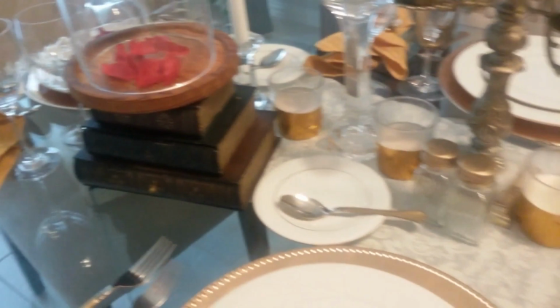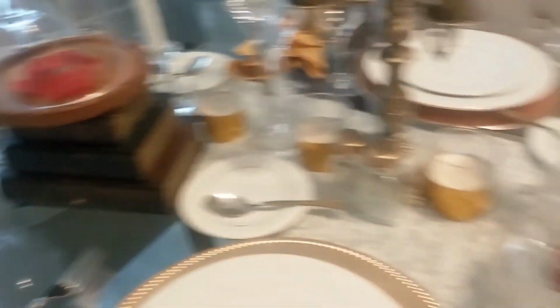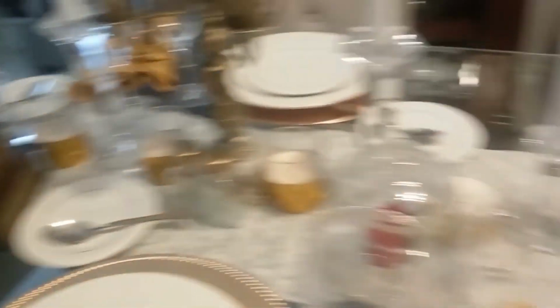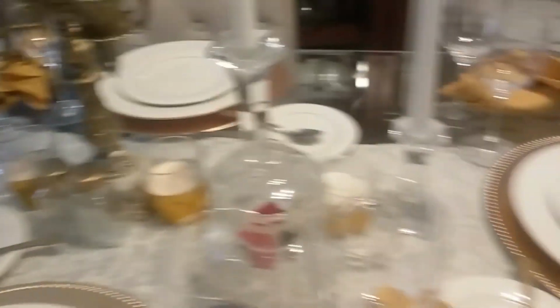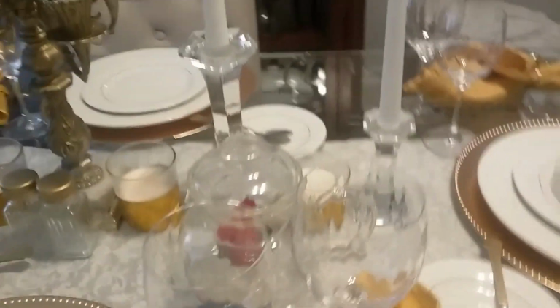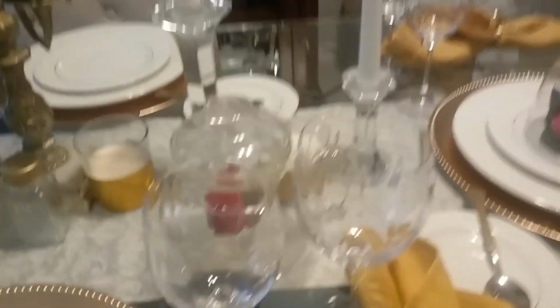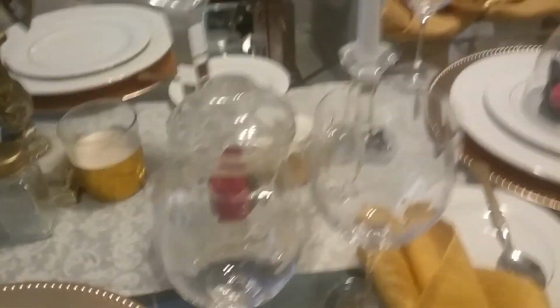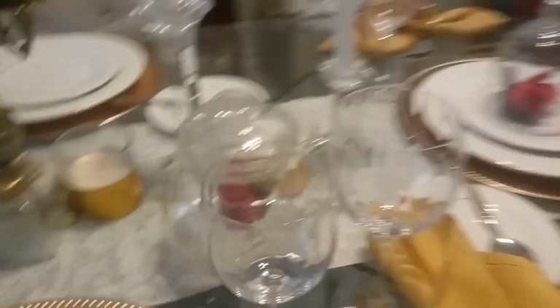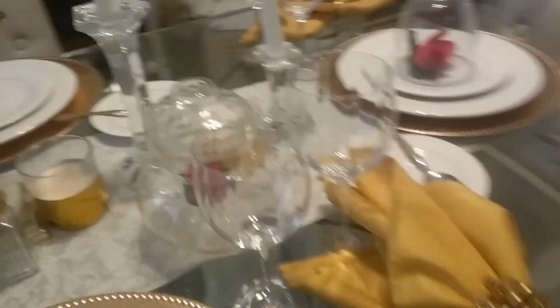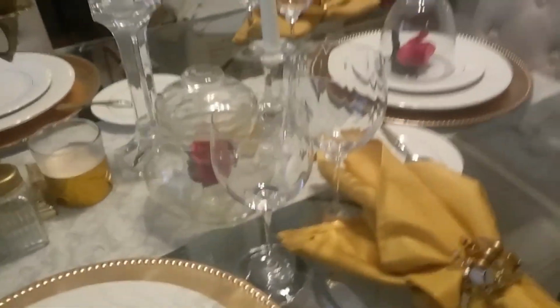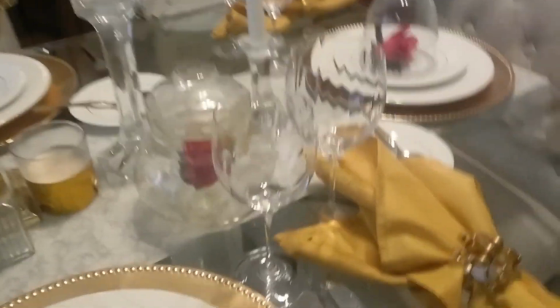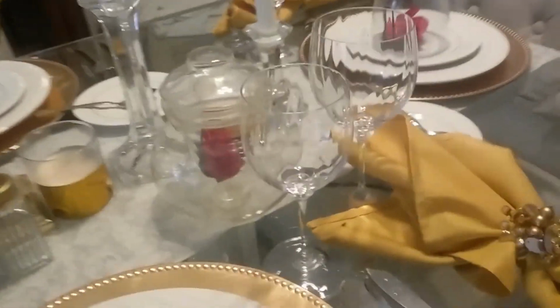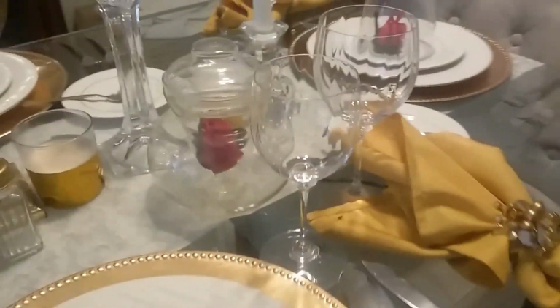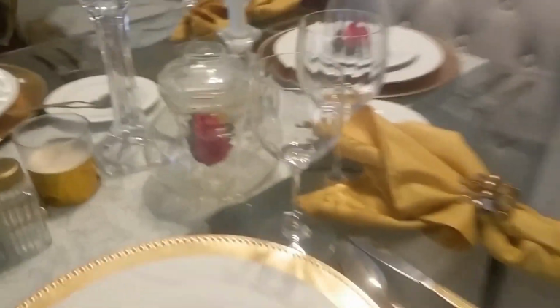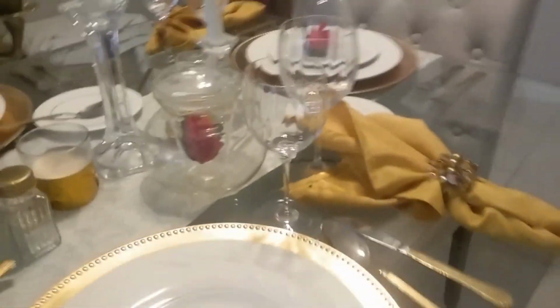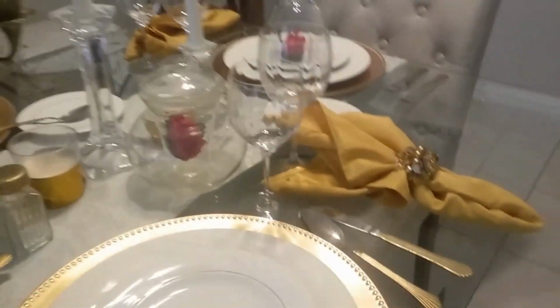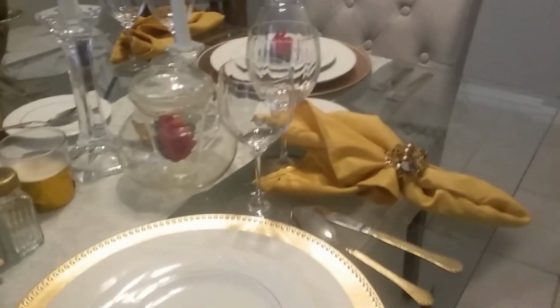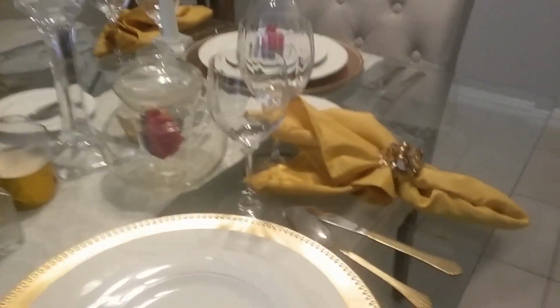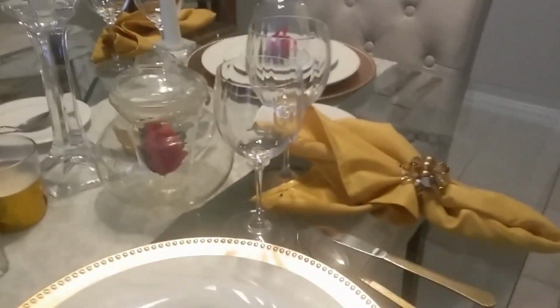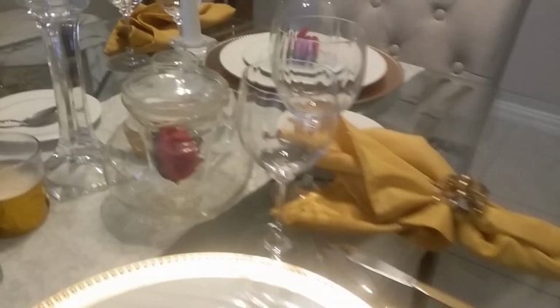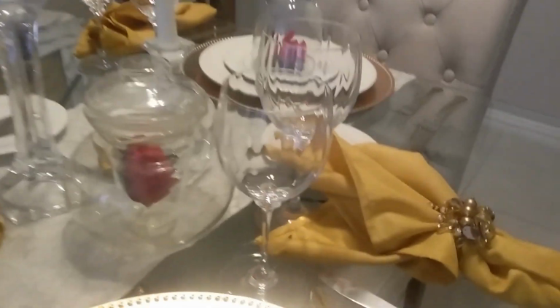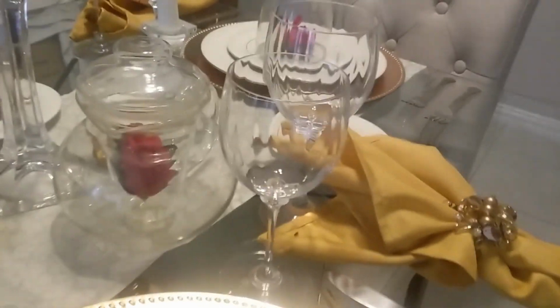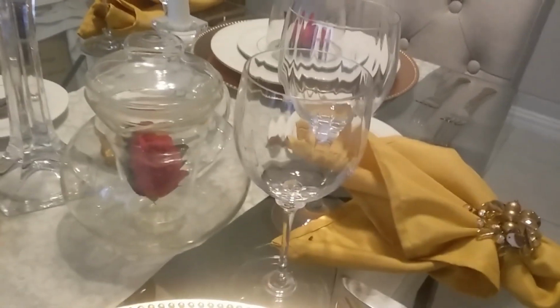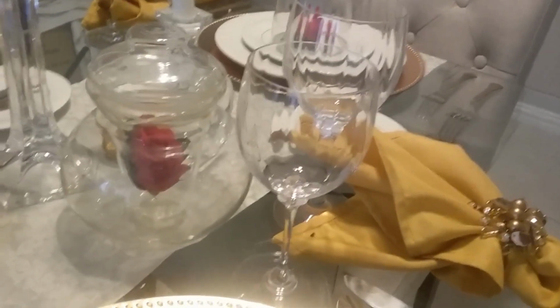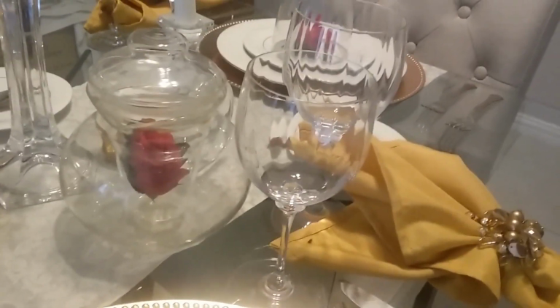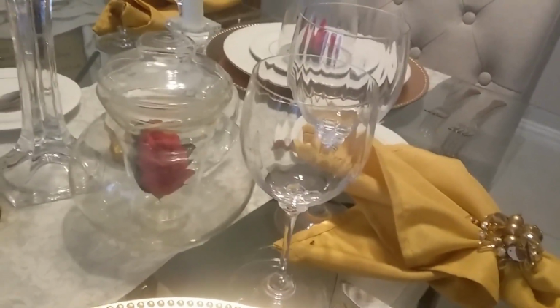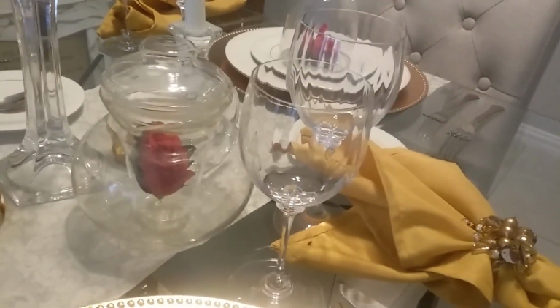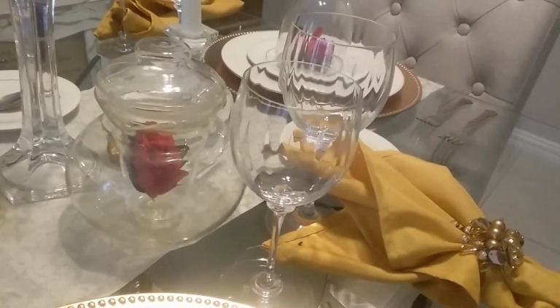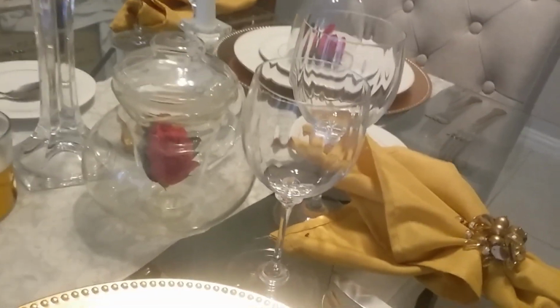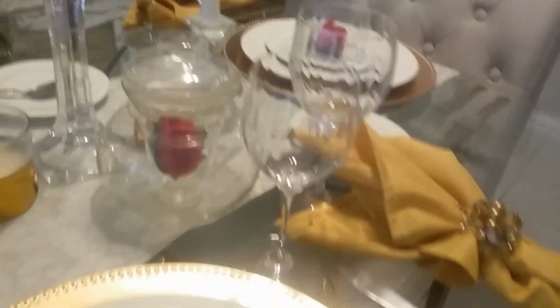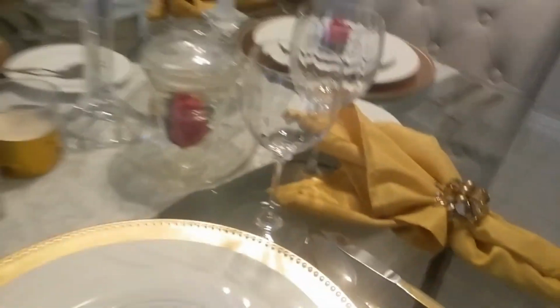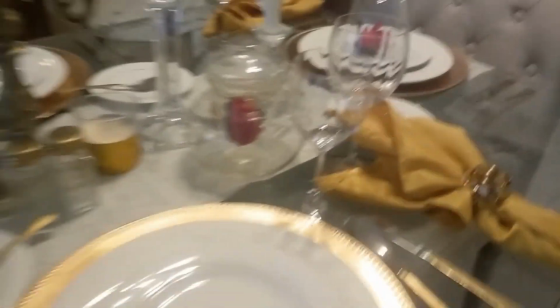And then here I did a clear teapot with a rose inside.